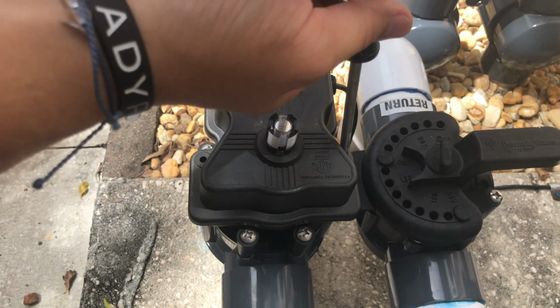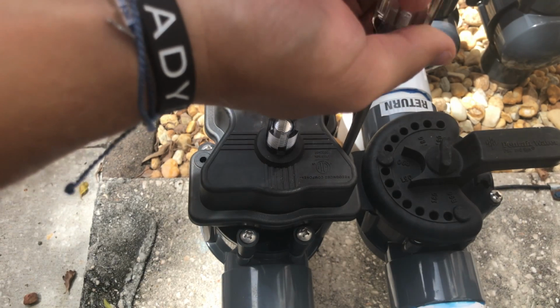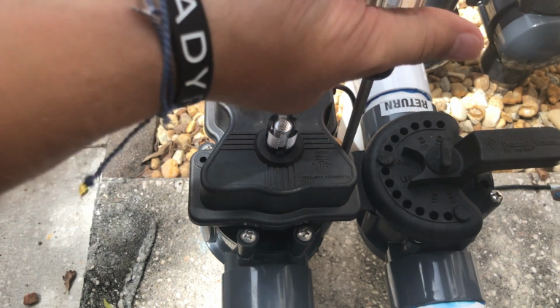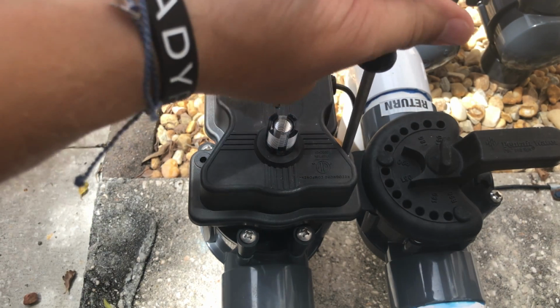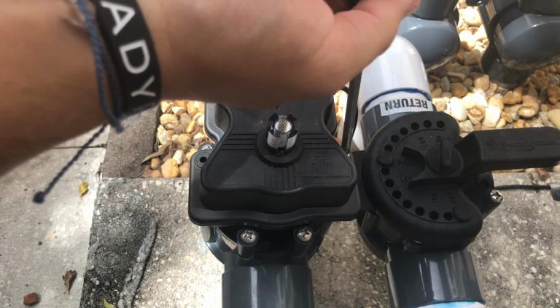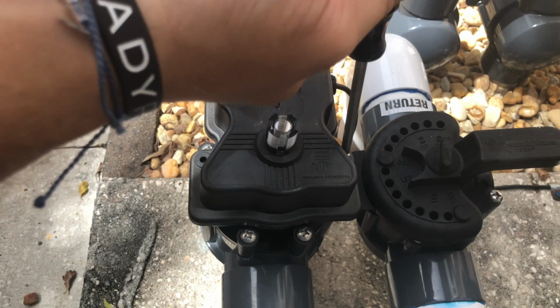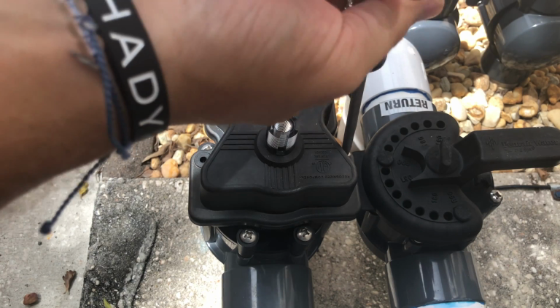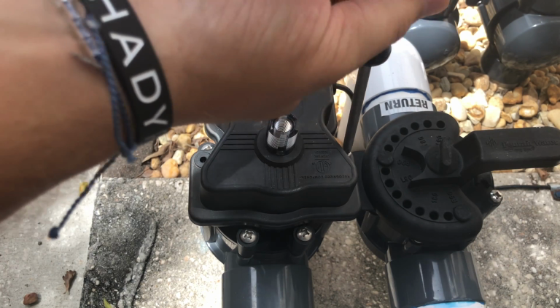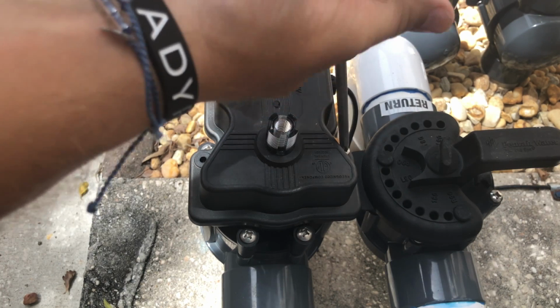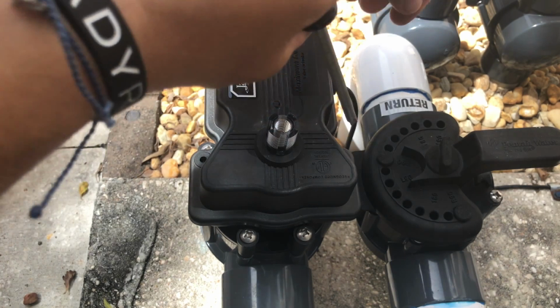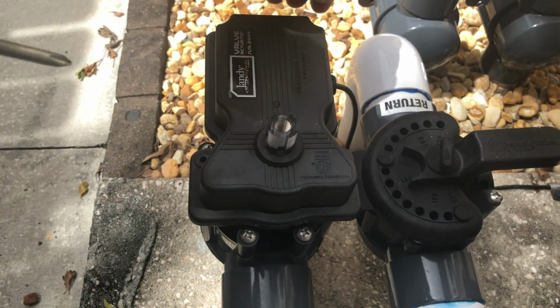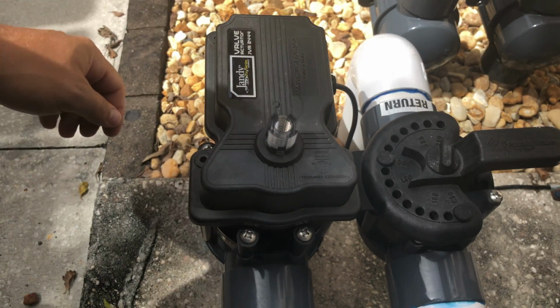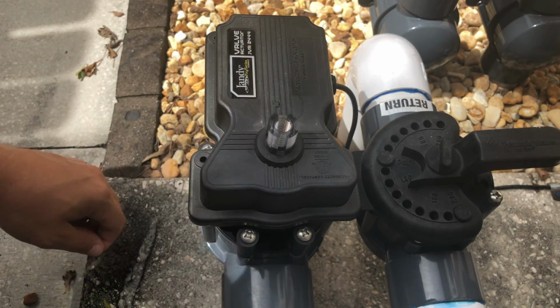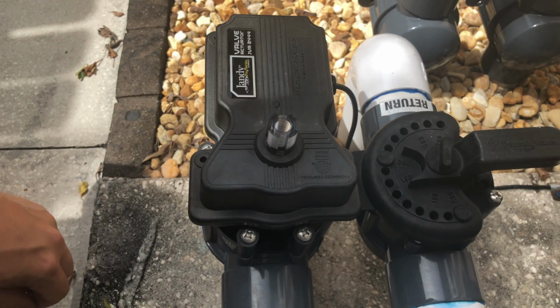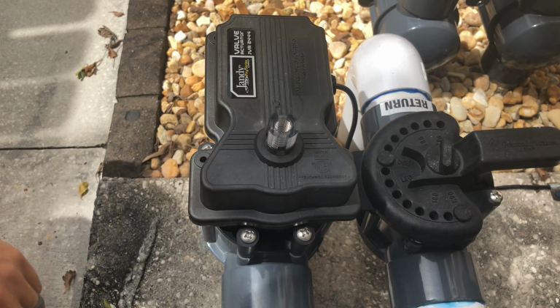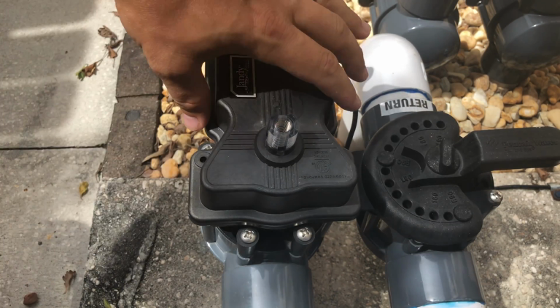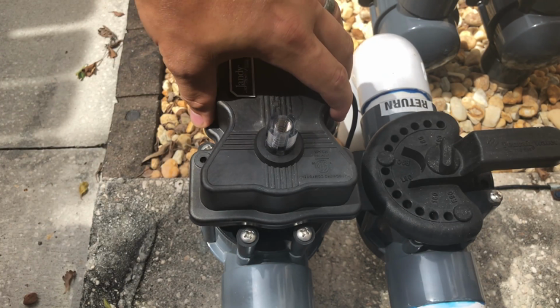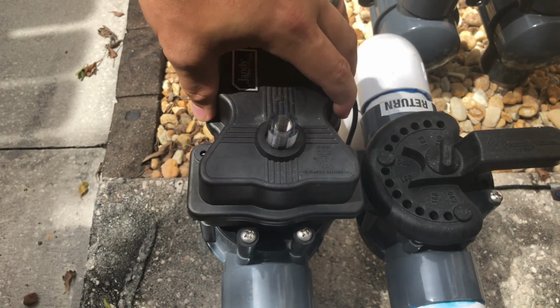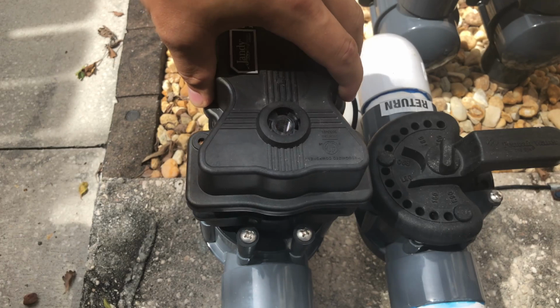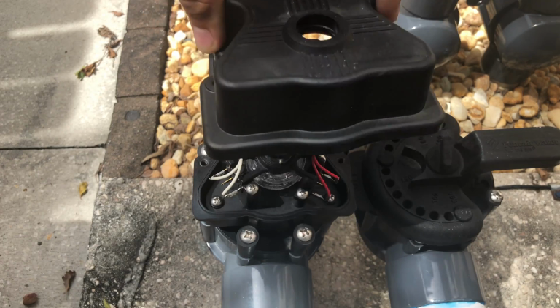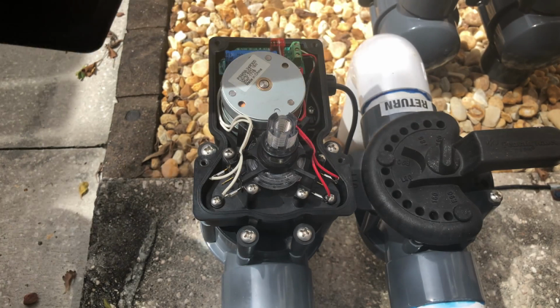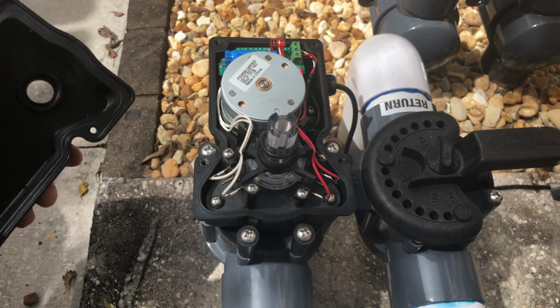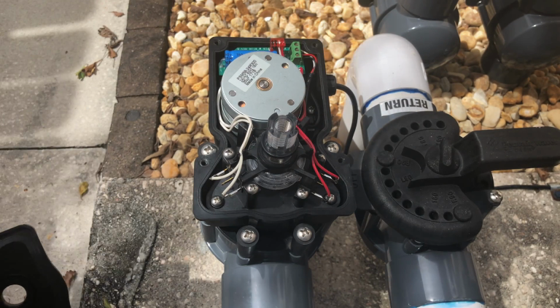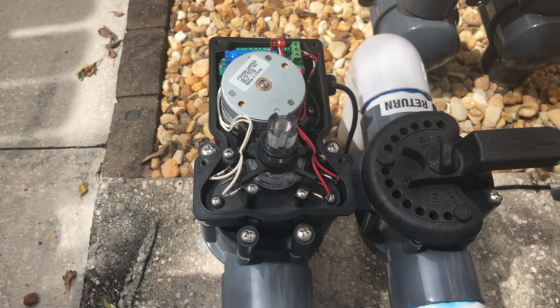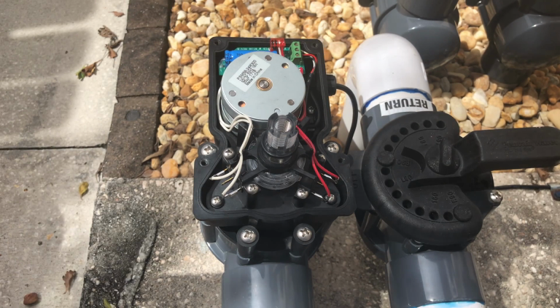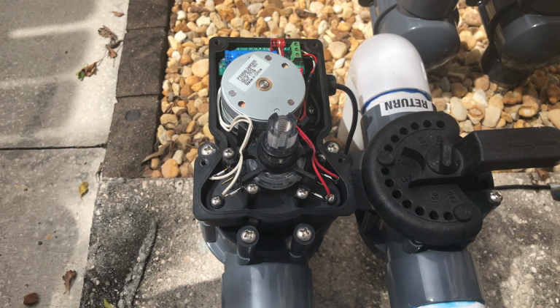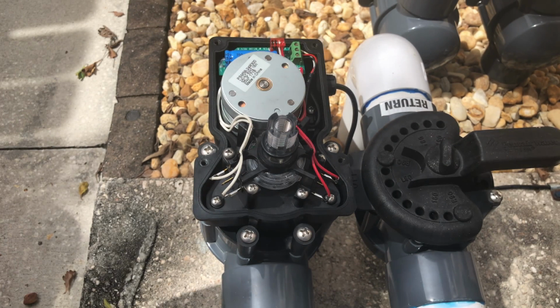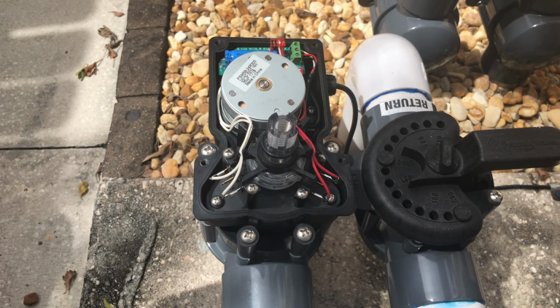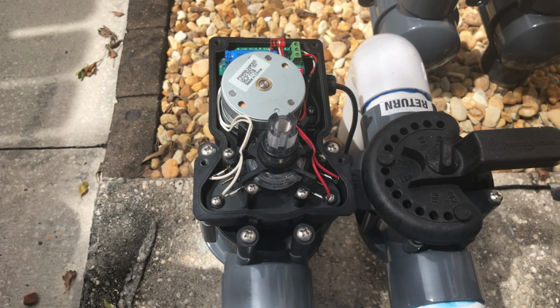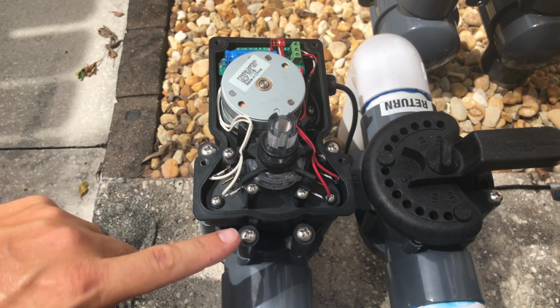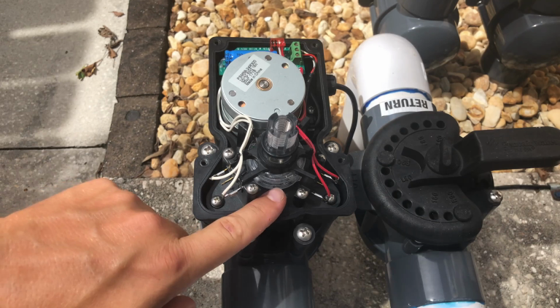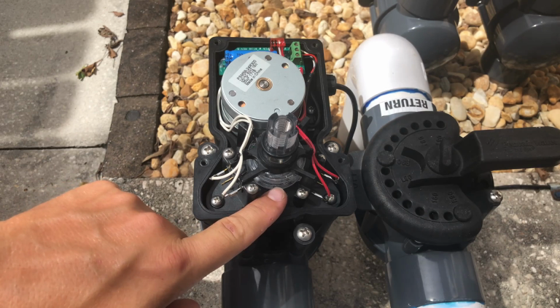I always thought this was a very difficult process, but actually it's very simple. Once you've got the screws off, all you do is lift the cover off. Now we're accessing the internals and we're going to fine tune it — let's take a closer look.